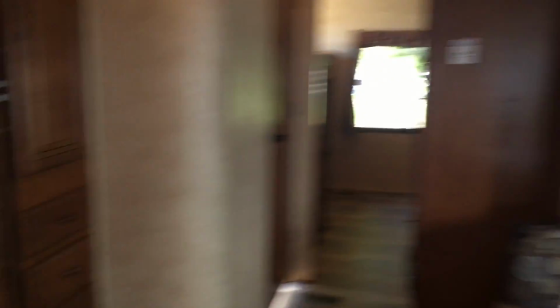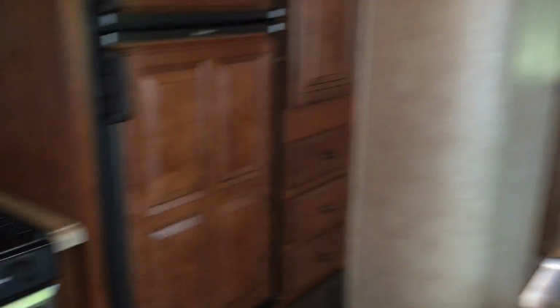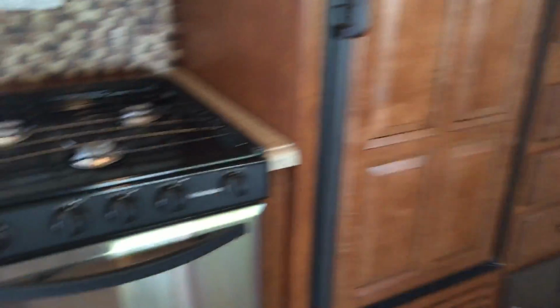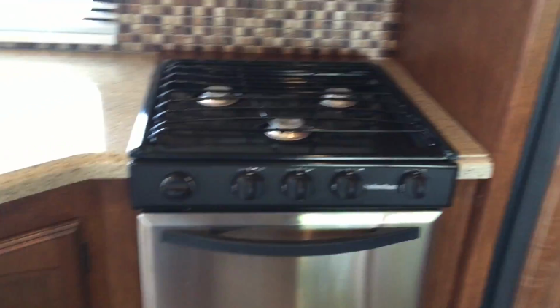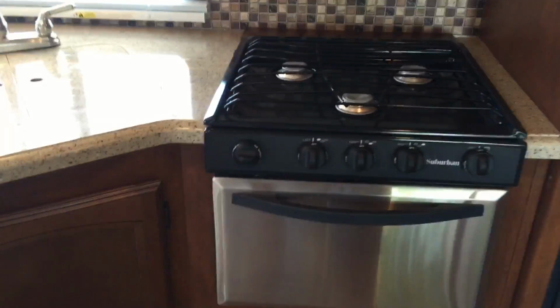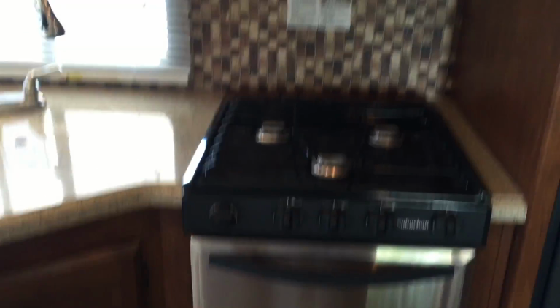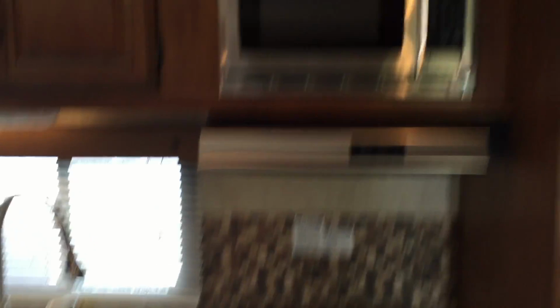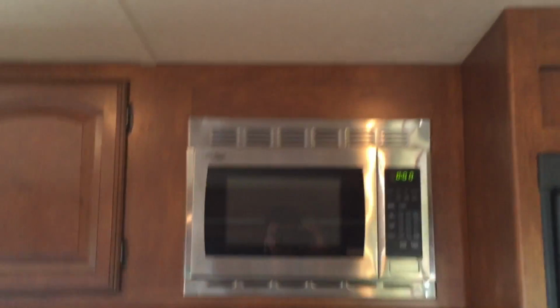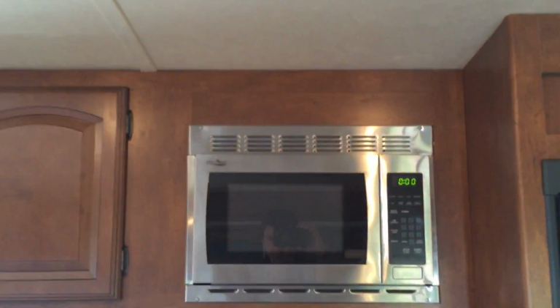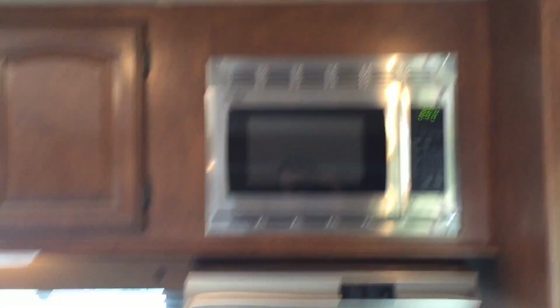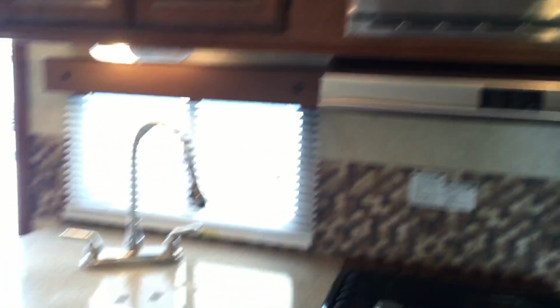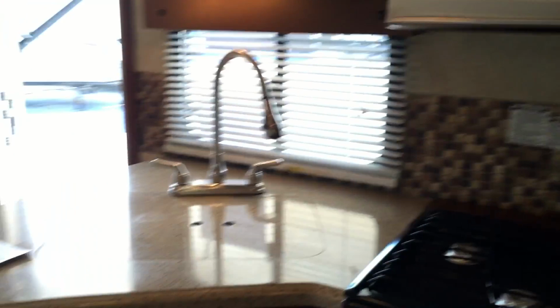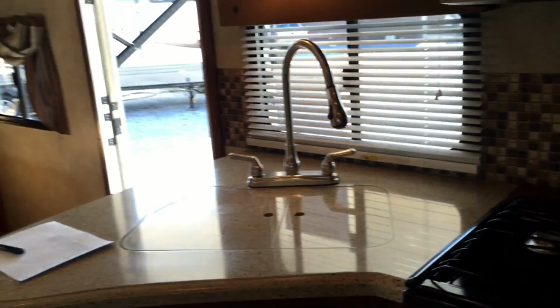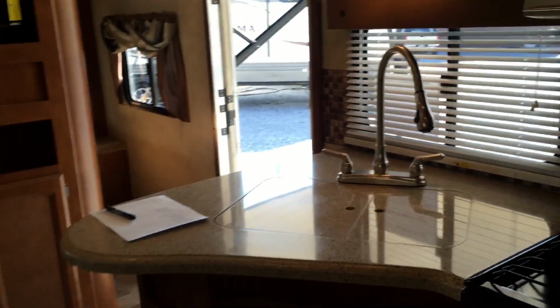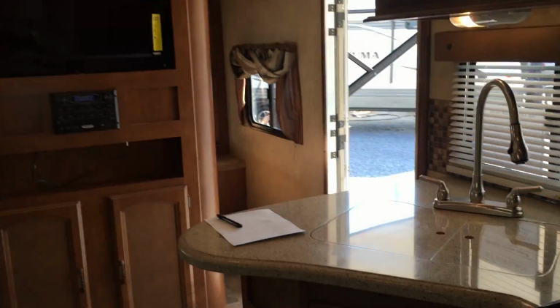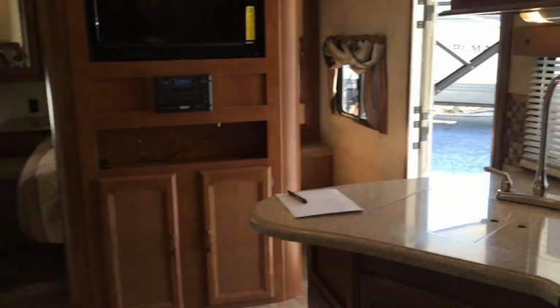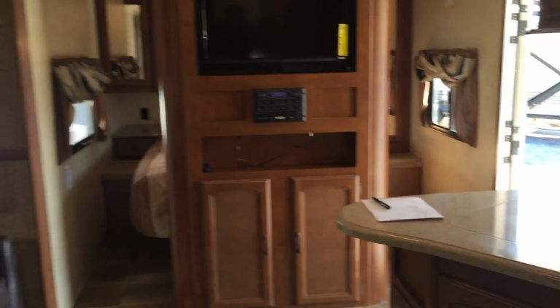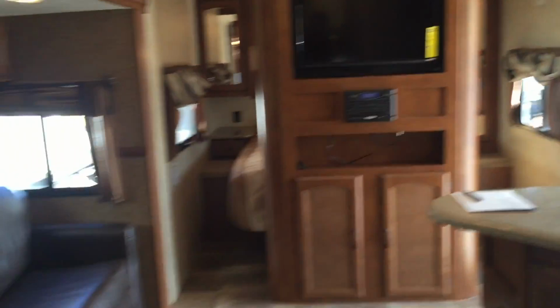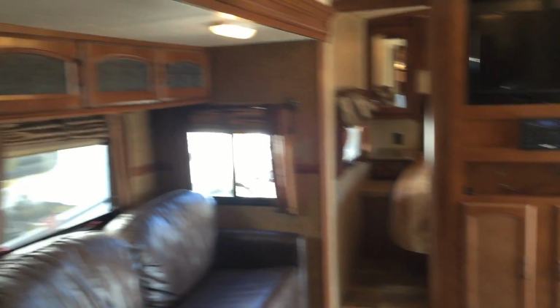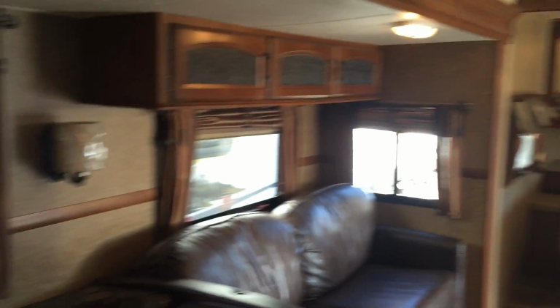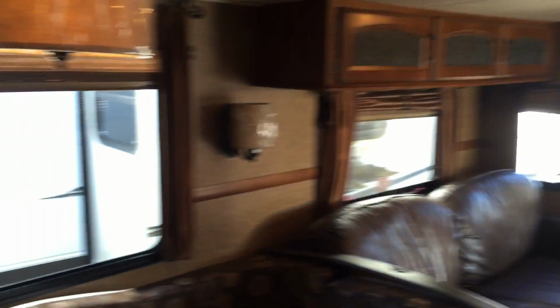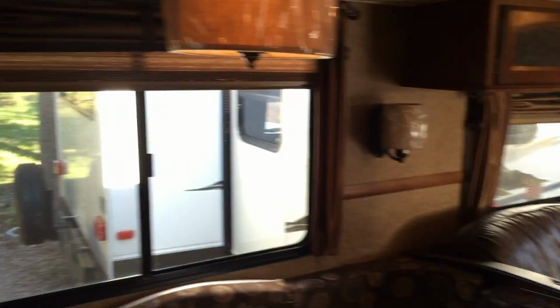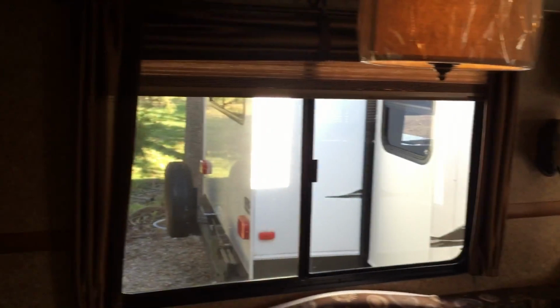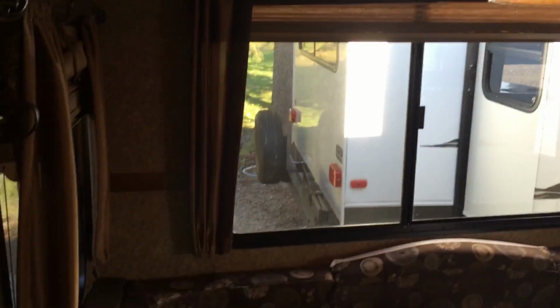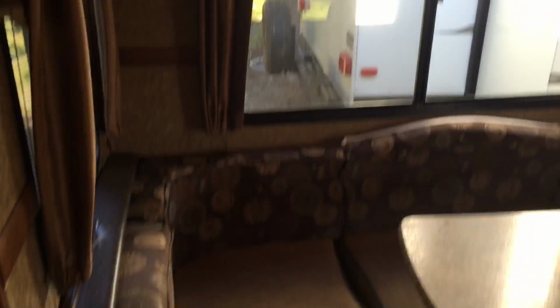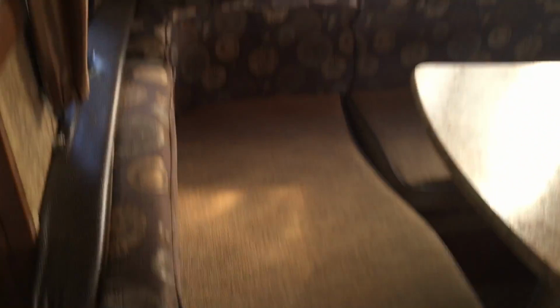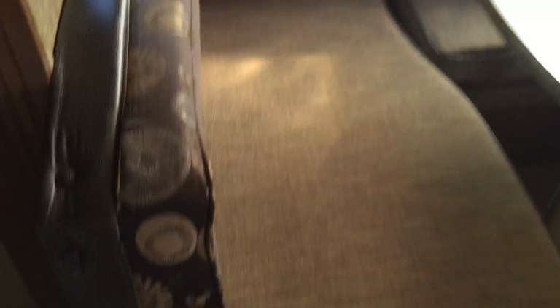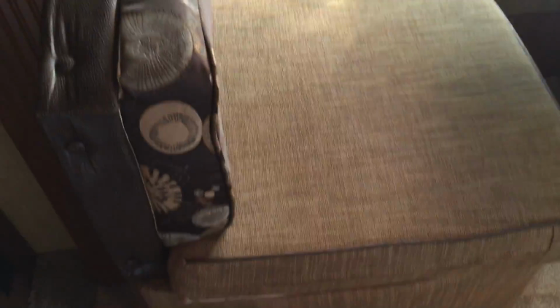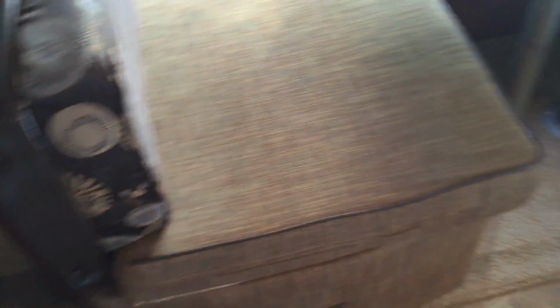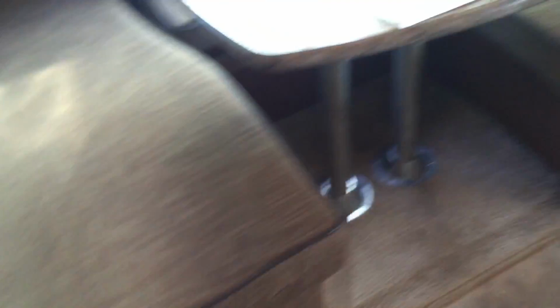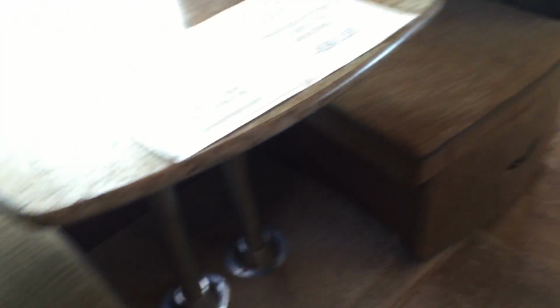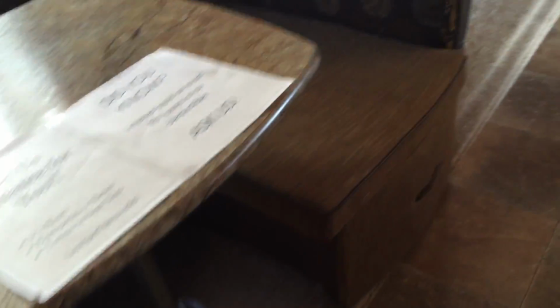The unit has stainless steel appliances. There's also storage above the booth on both sides.